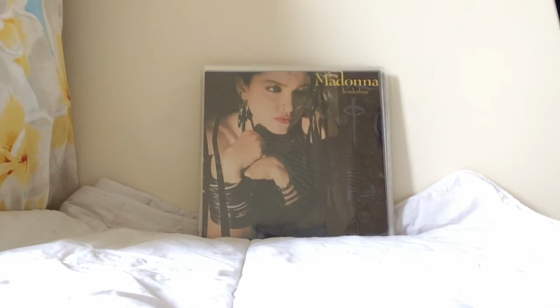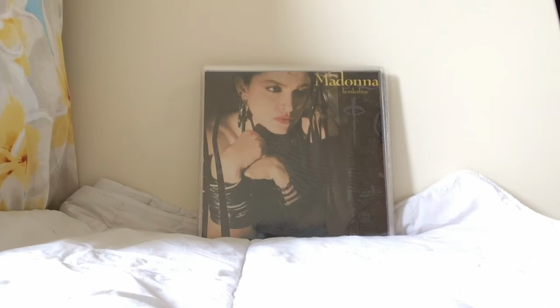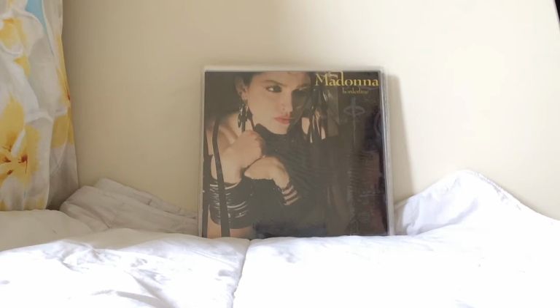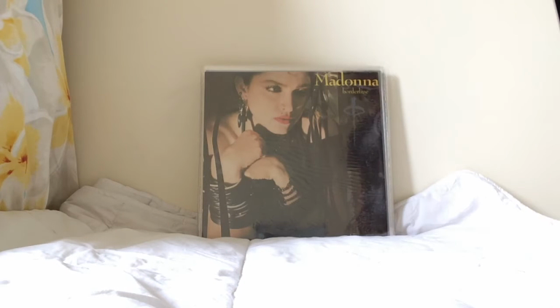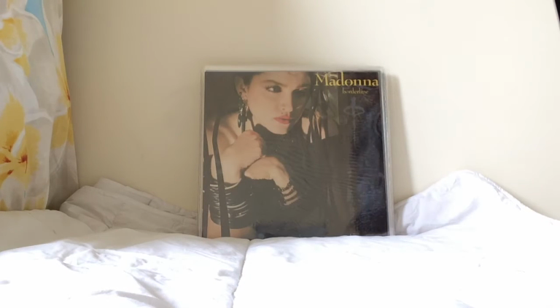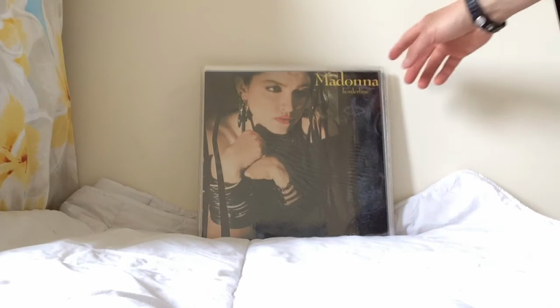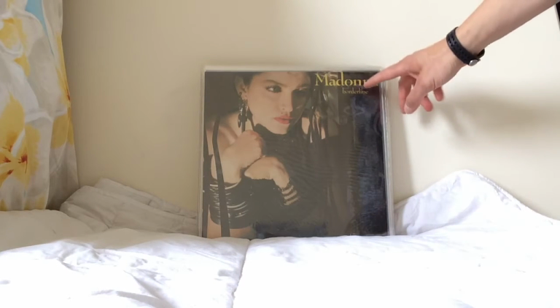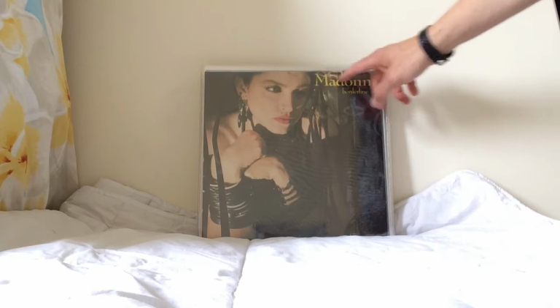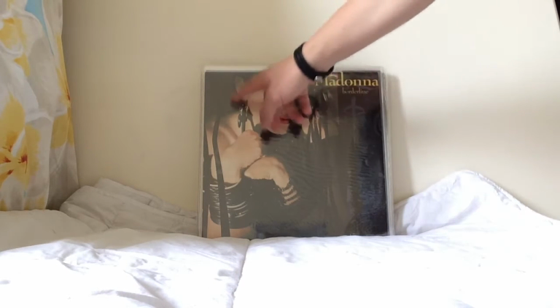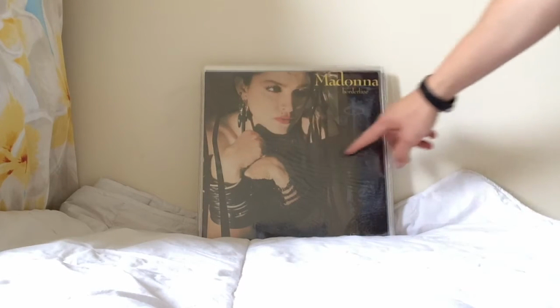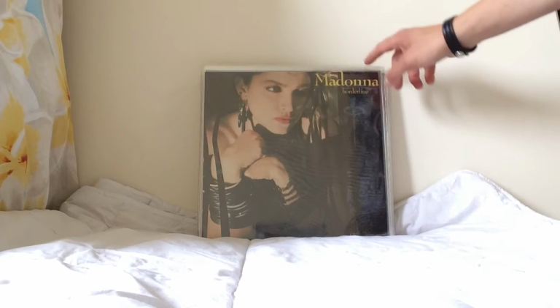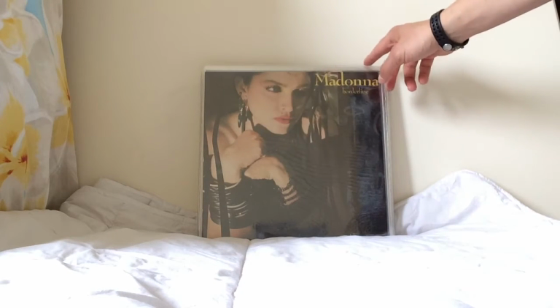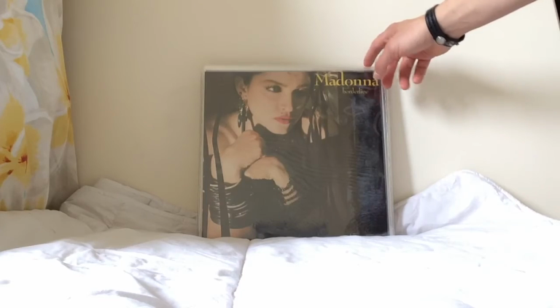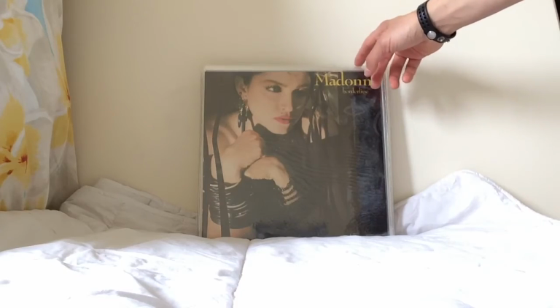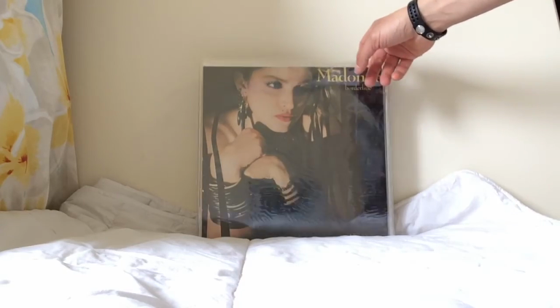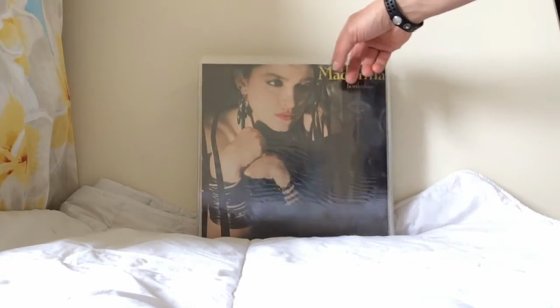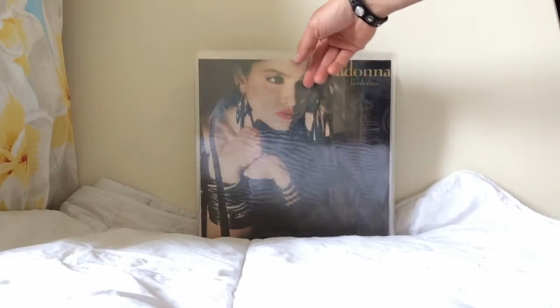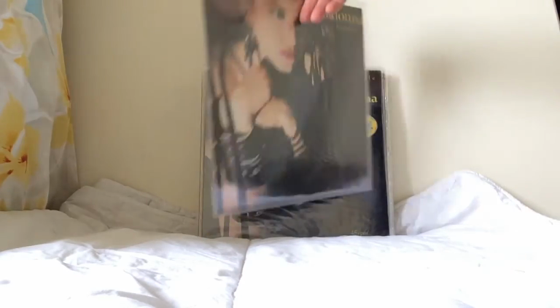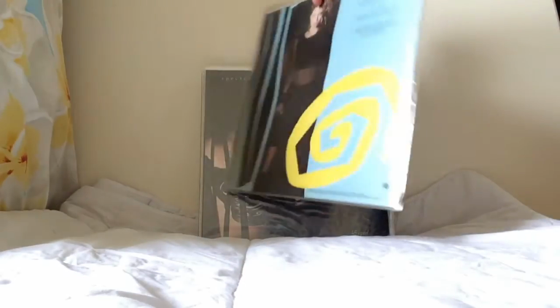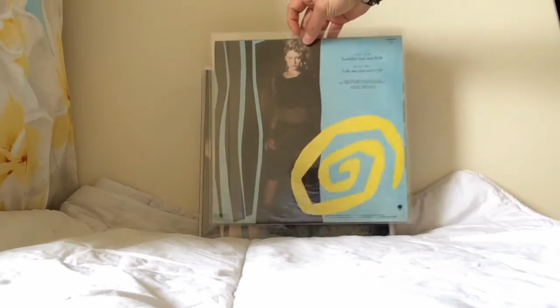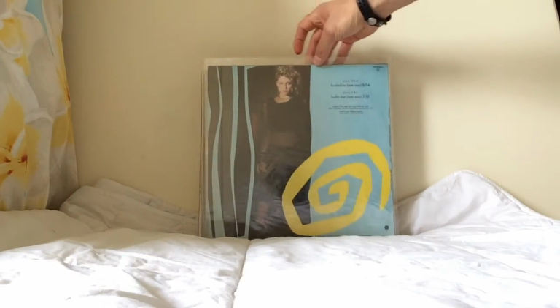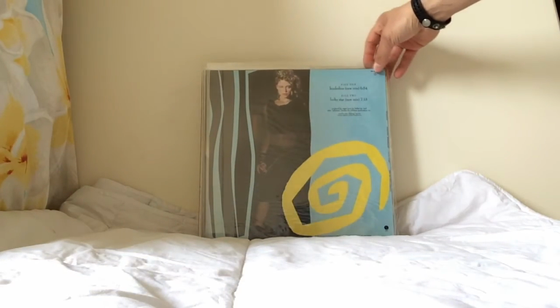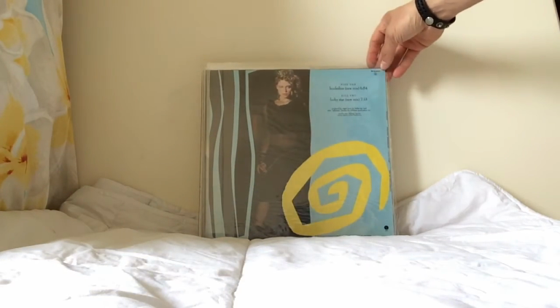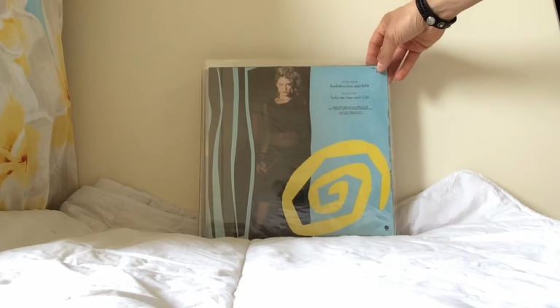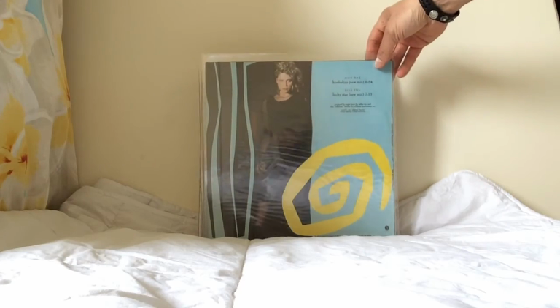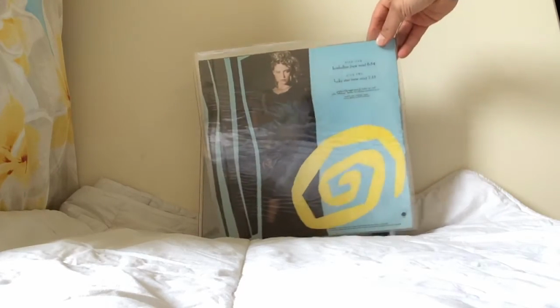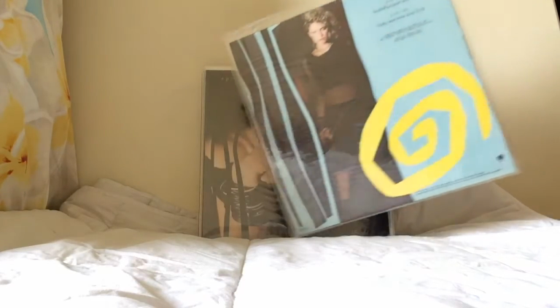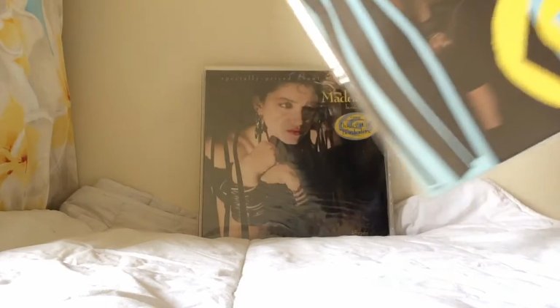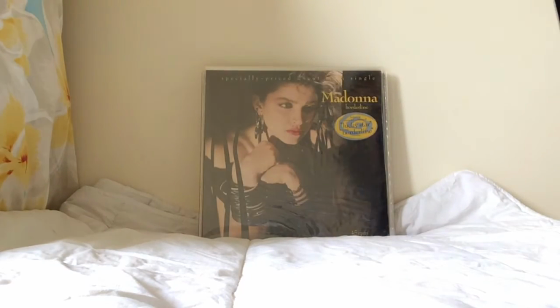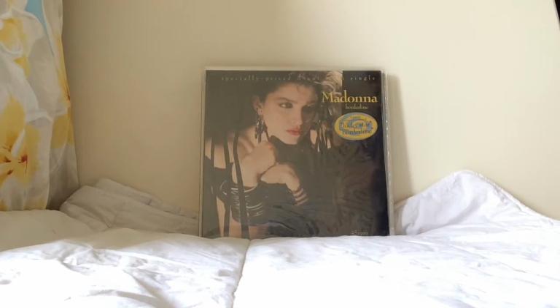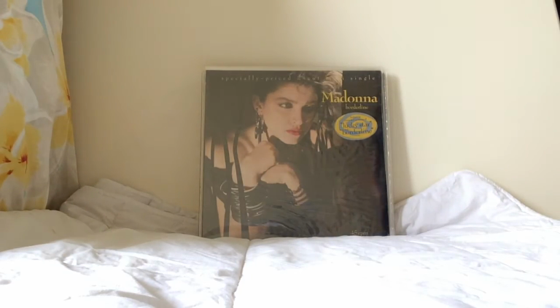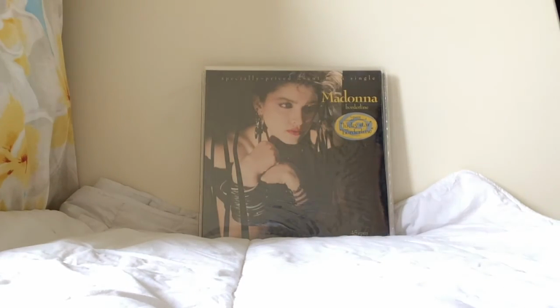This is the Portuguese pressing of Borderline, which has the artwork cropped and blown up — a bit different in terms of how the artwork has been treated. The track listing on the back is pretty much the same, but very few of these were produced in Portugal.